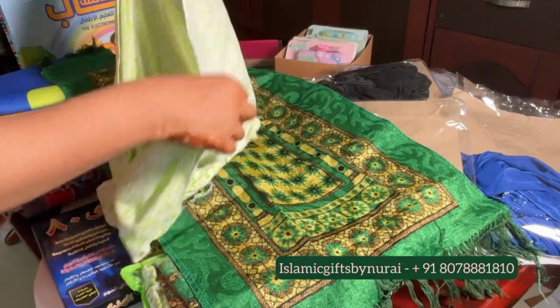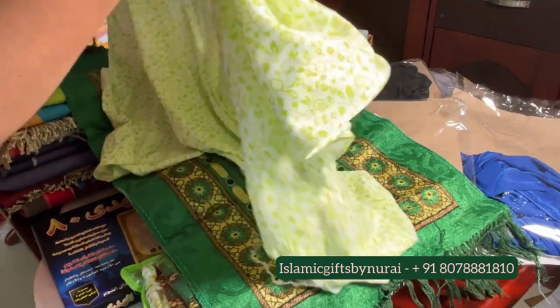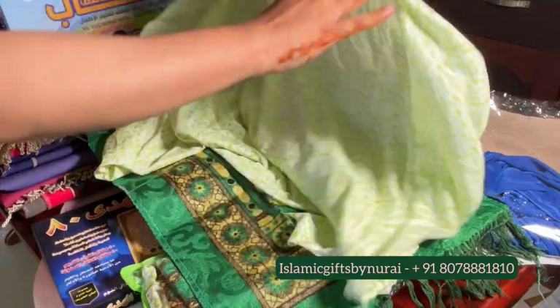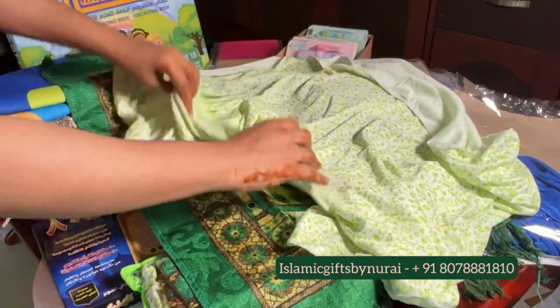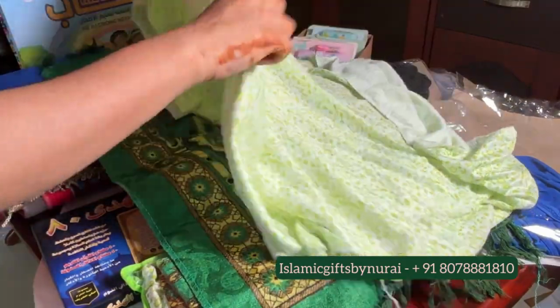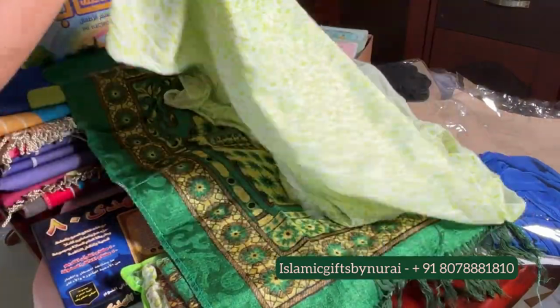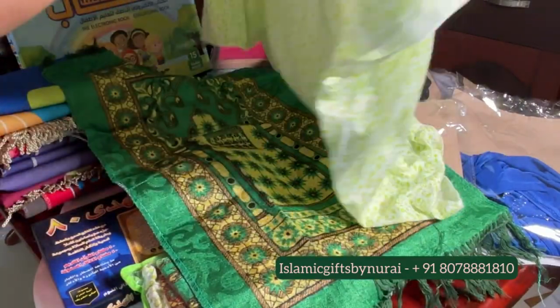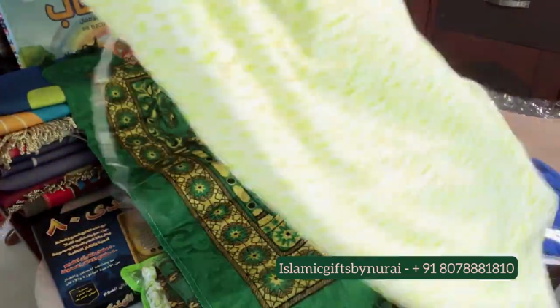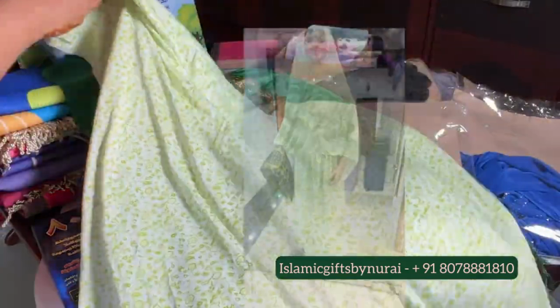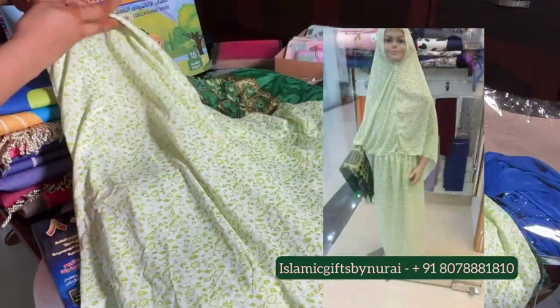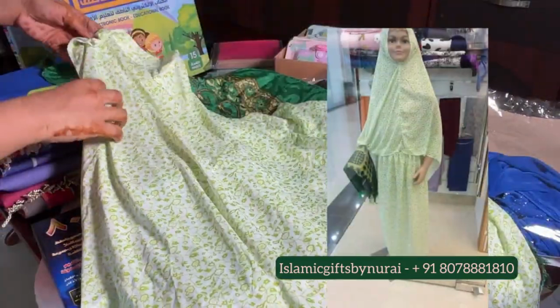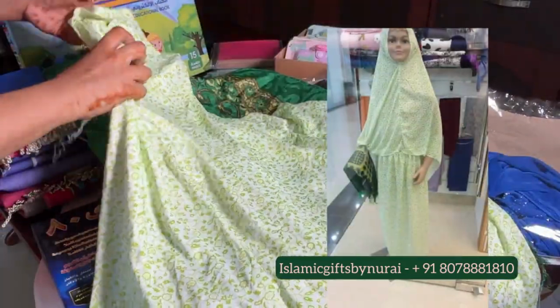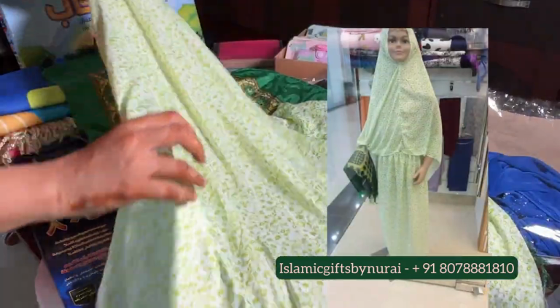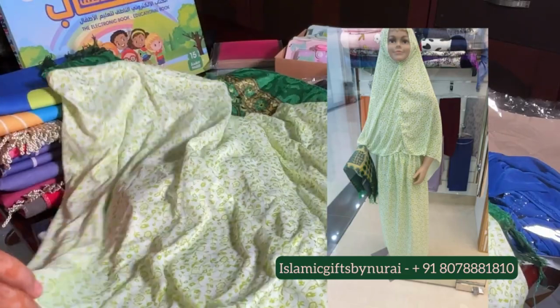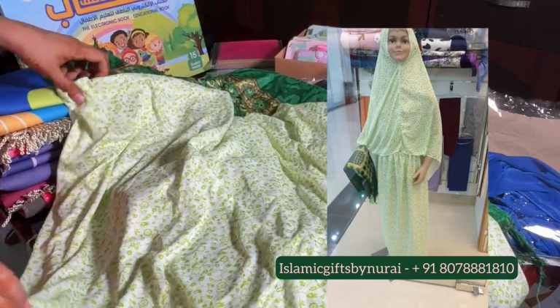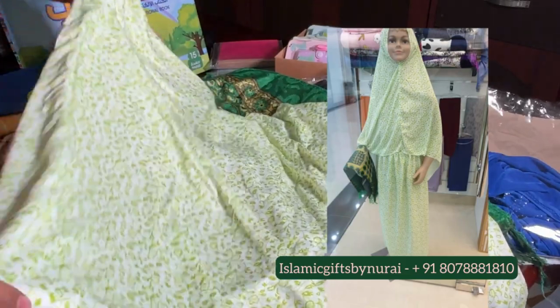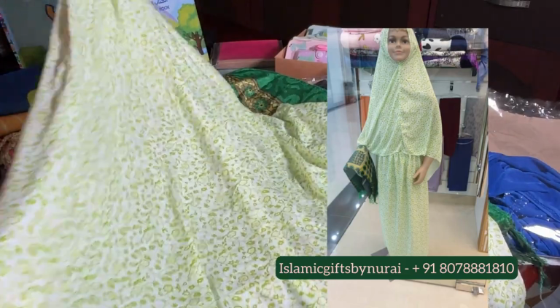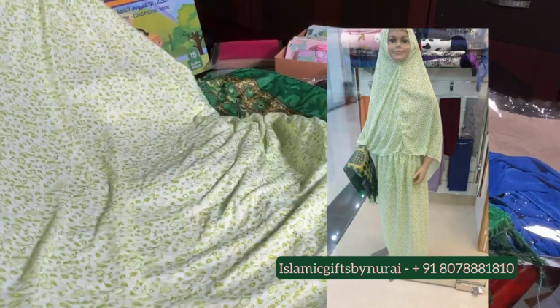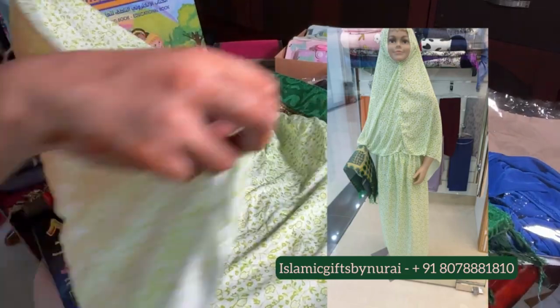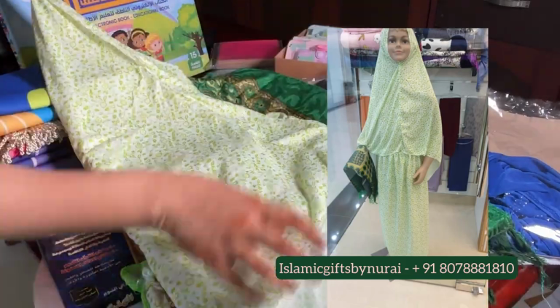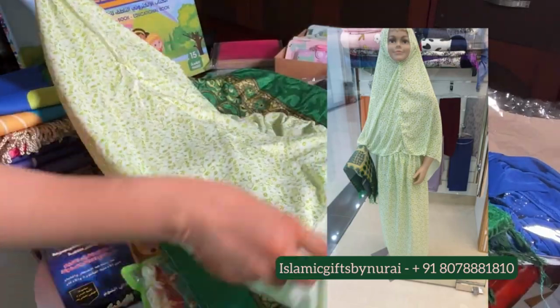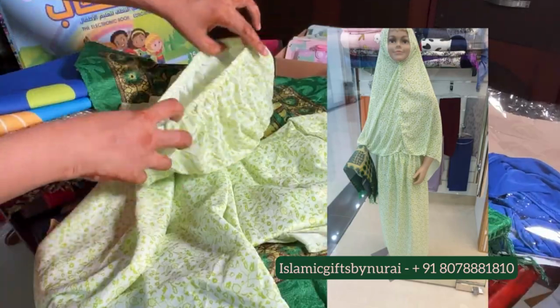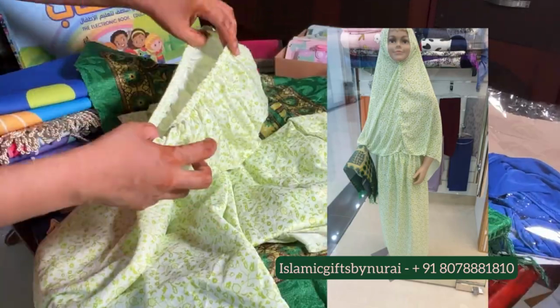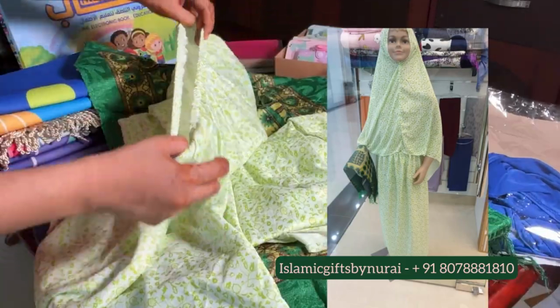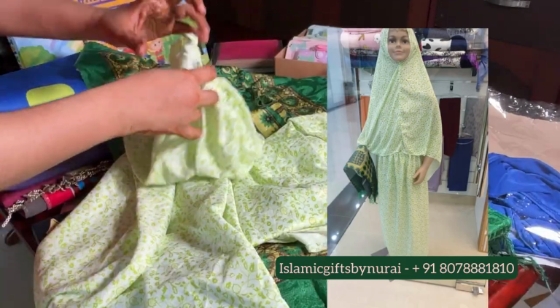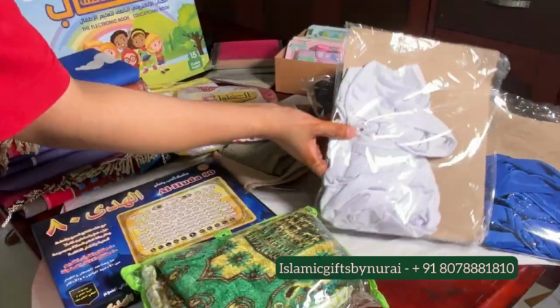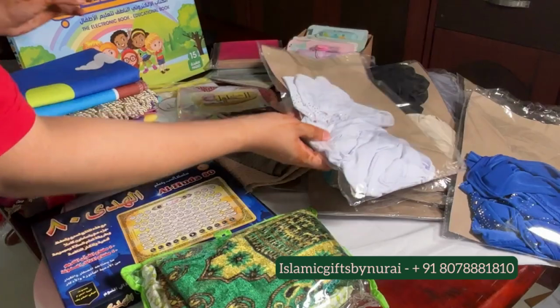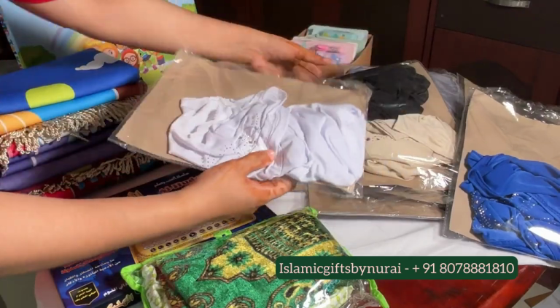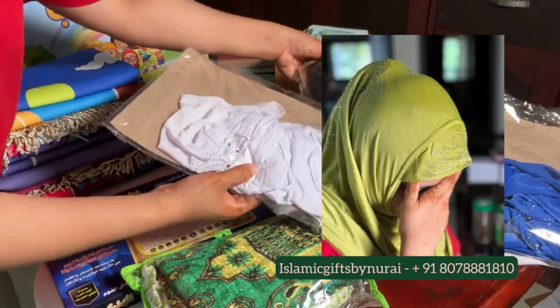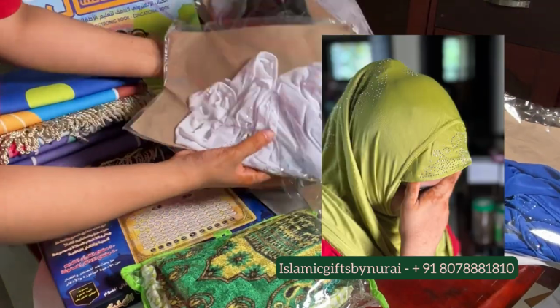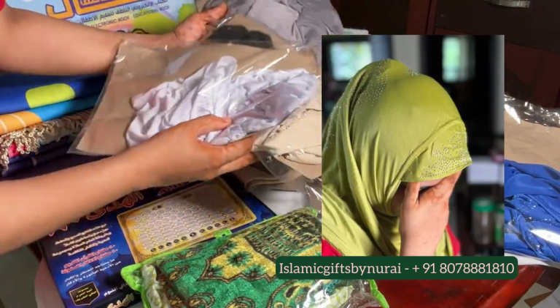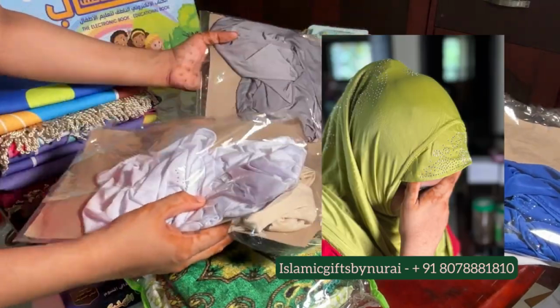This is a beautiful inspiring gift for your little angels who are starting their prayer practices. You can contact for more details. And this is our hijab collection.